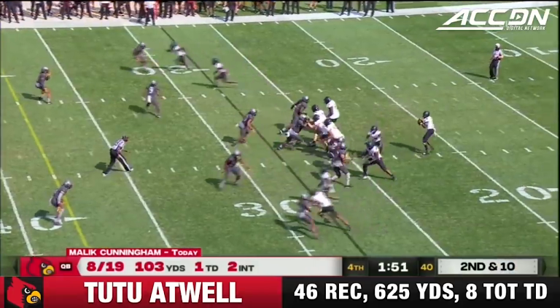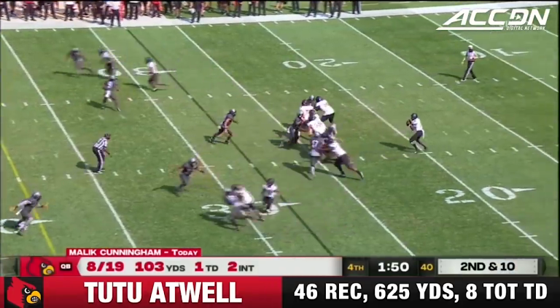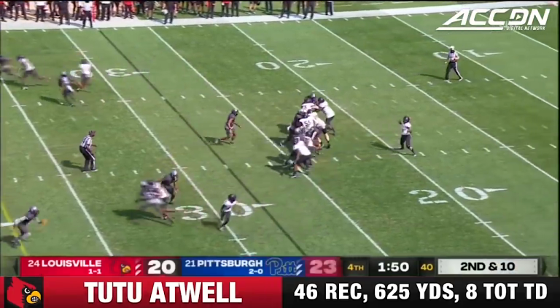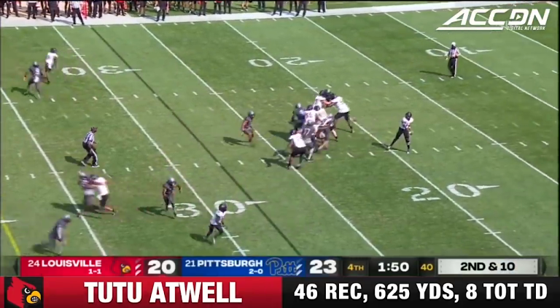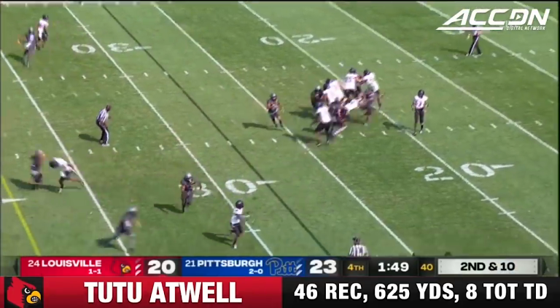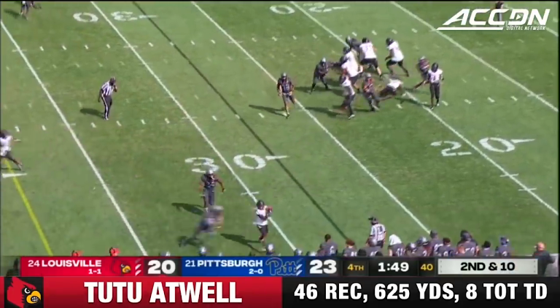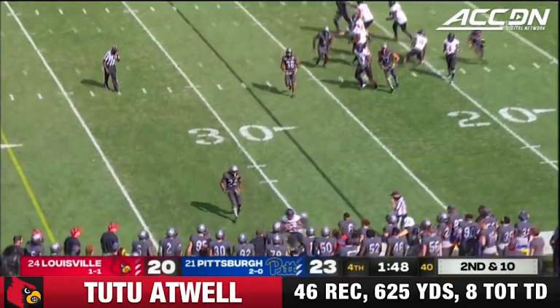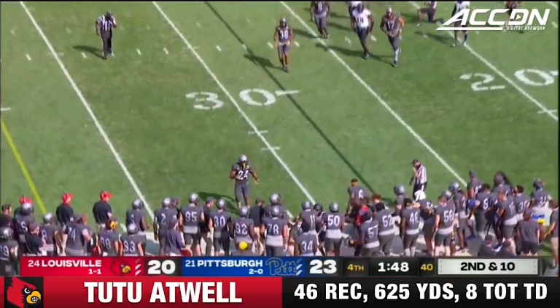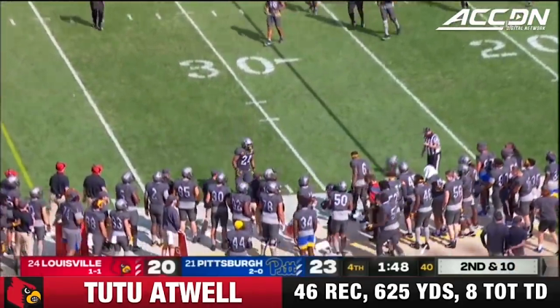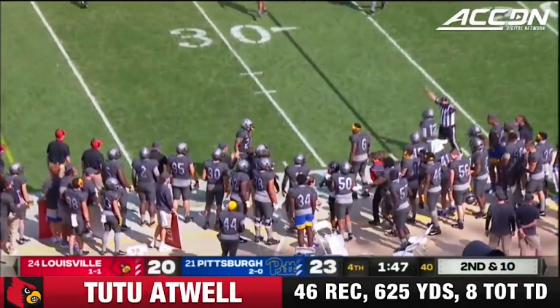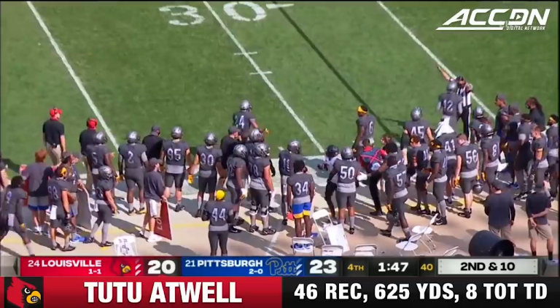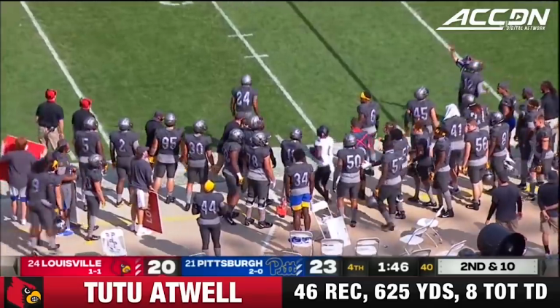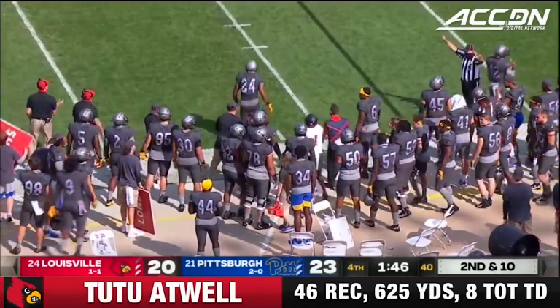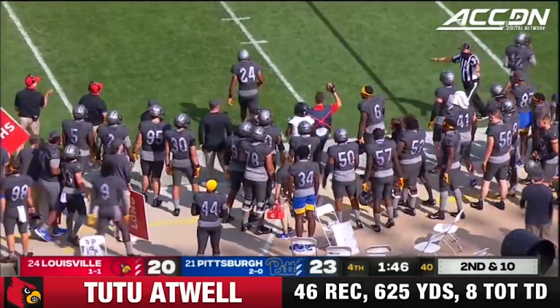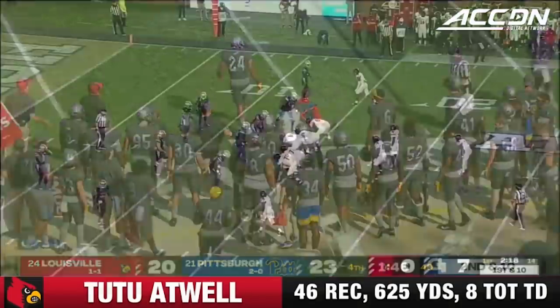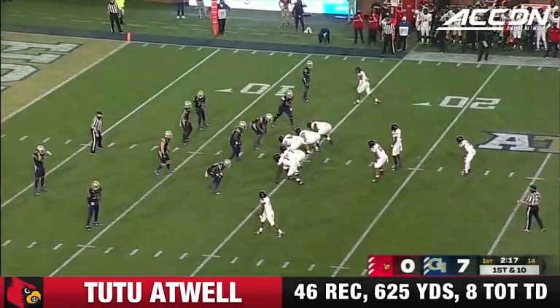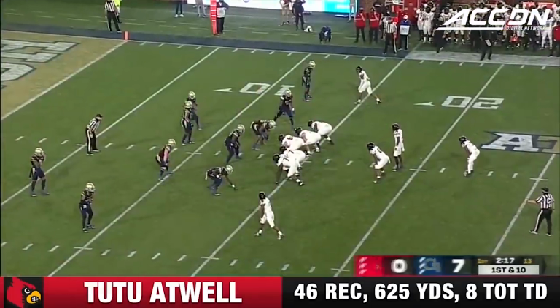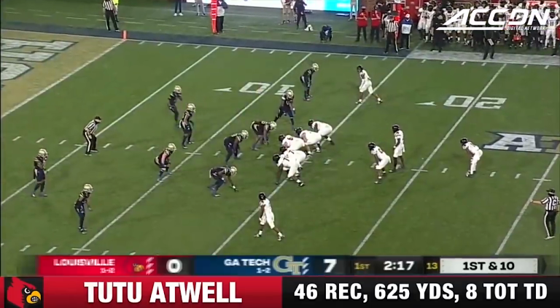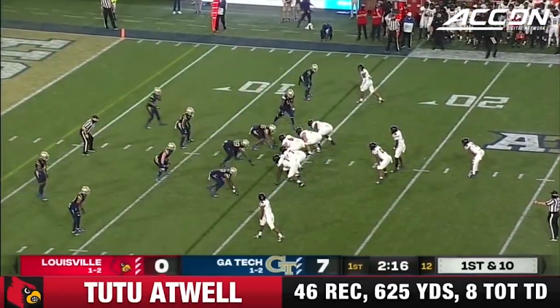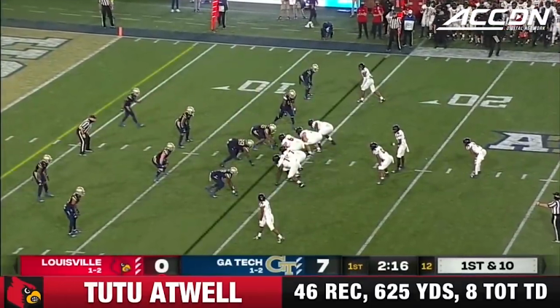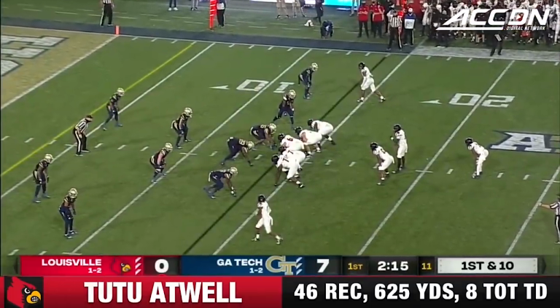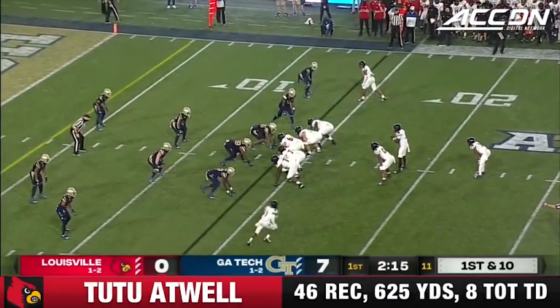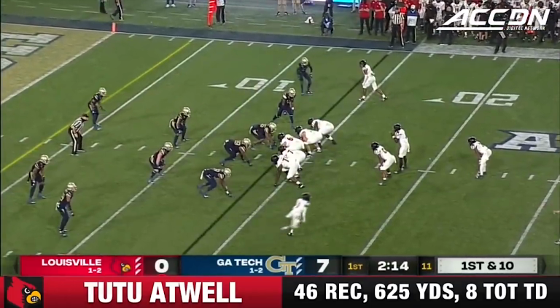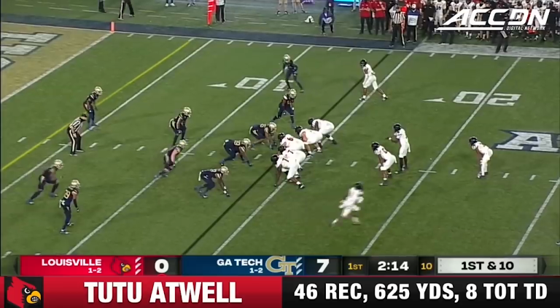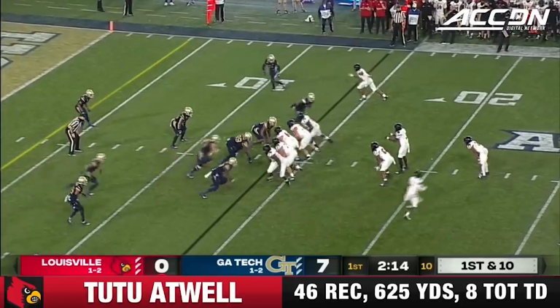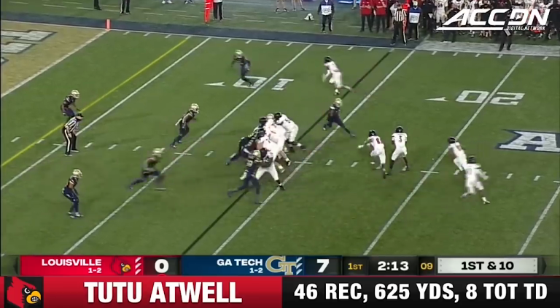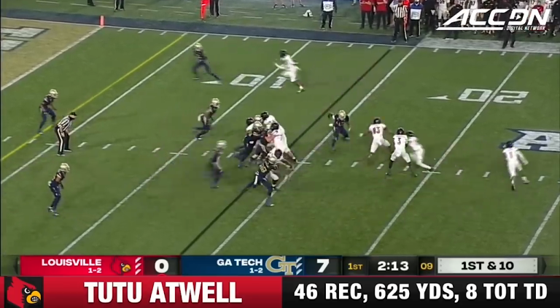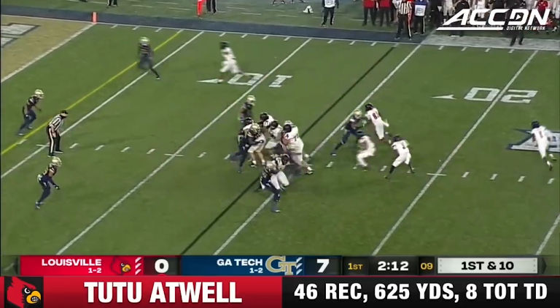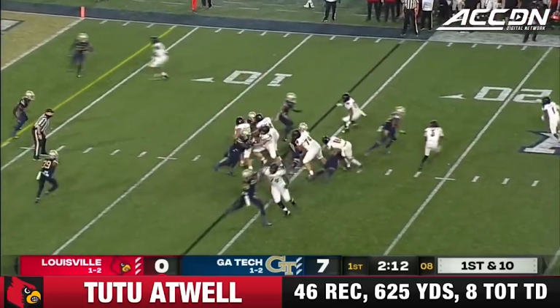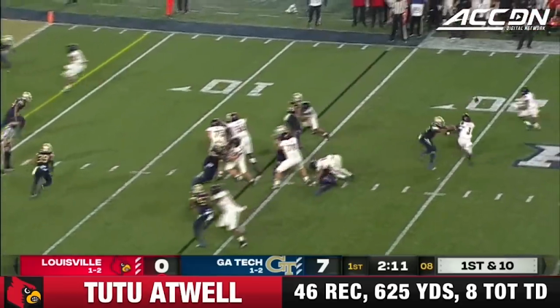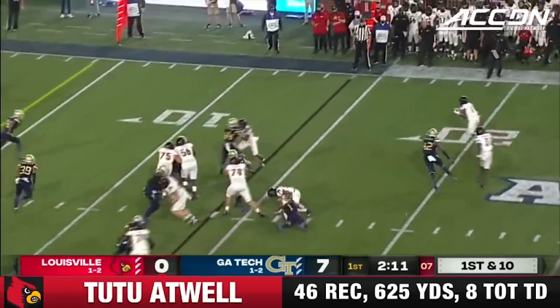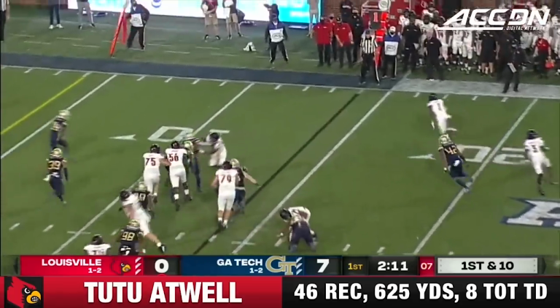Second down and 10 — quick throw. The catch is made. Atwell. Redshirt freshman right tackle — who they think is great — best of anybody in a couple different categories on their offensive line.